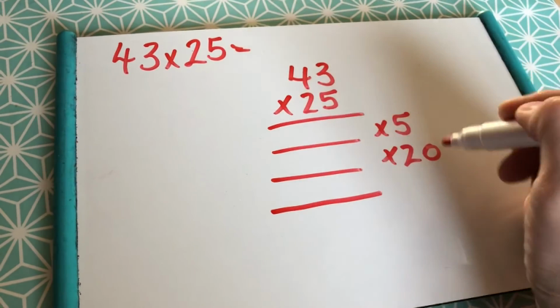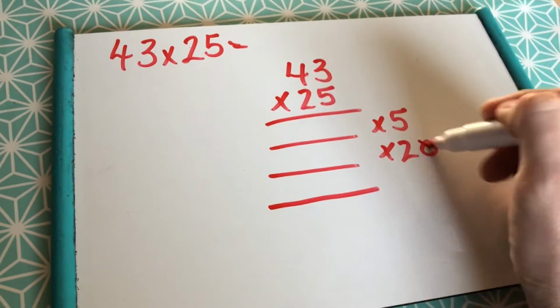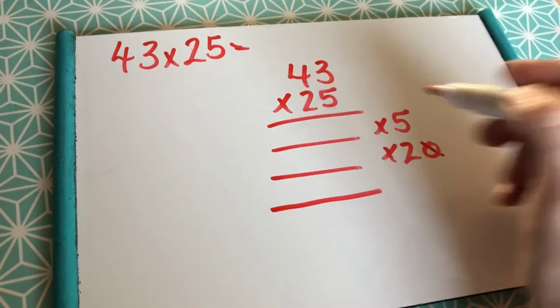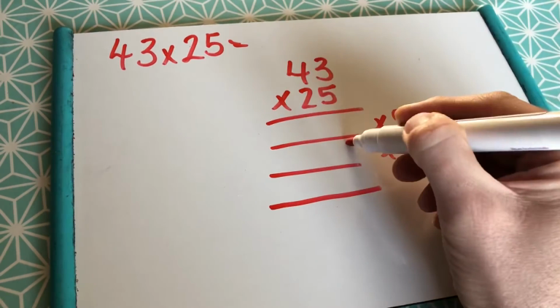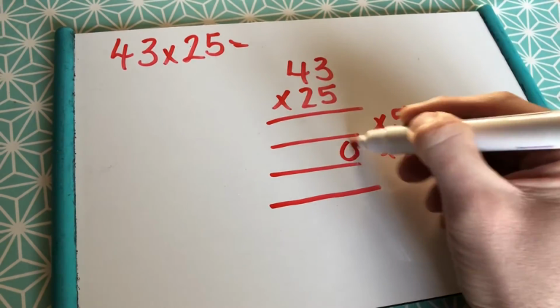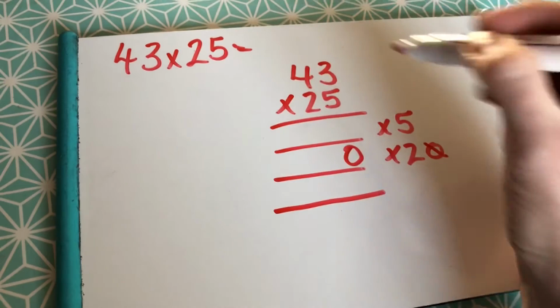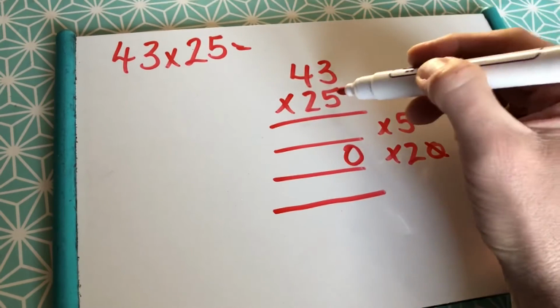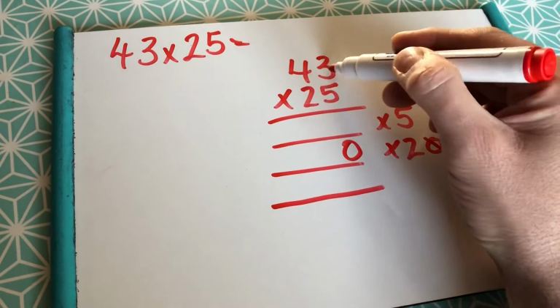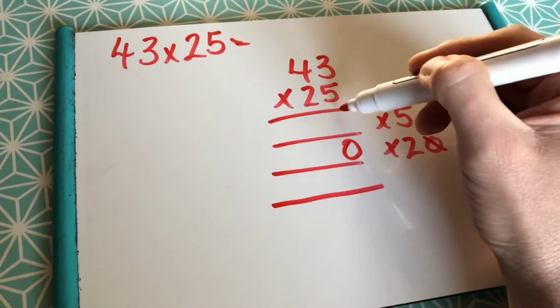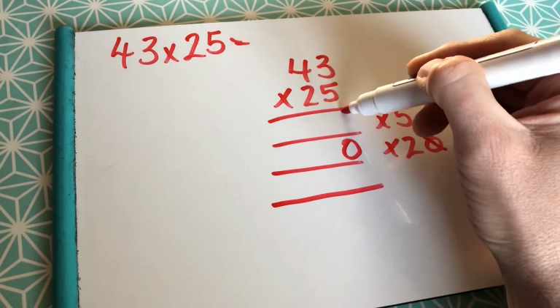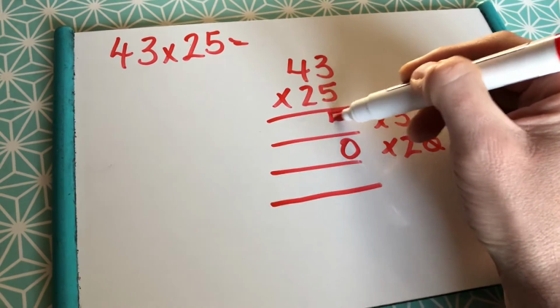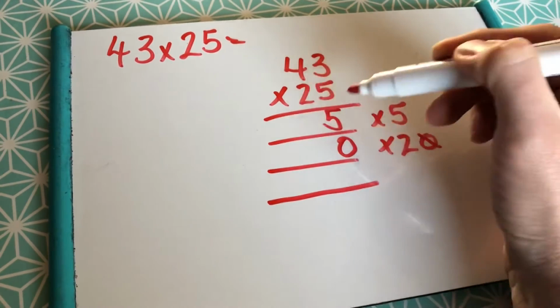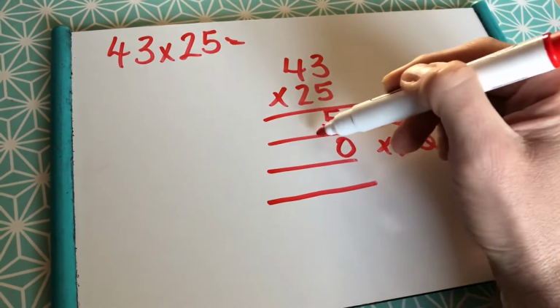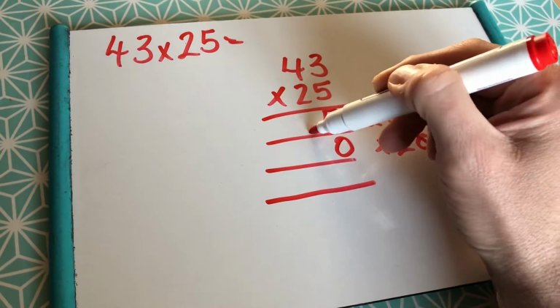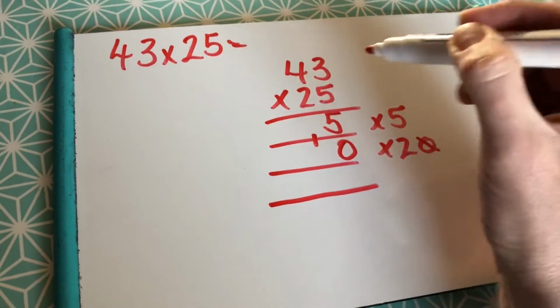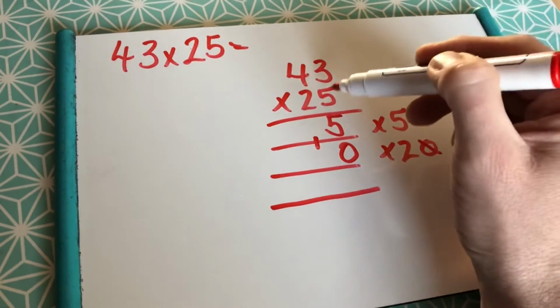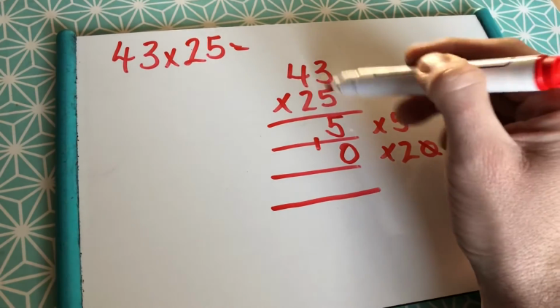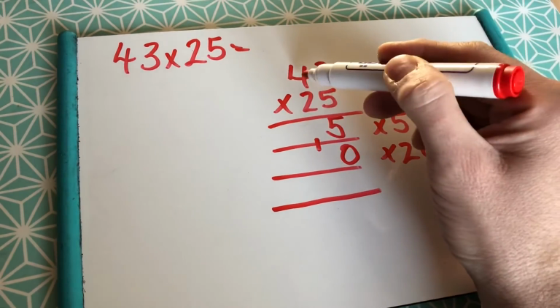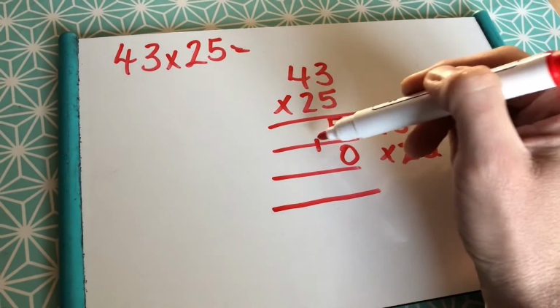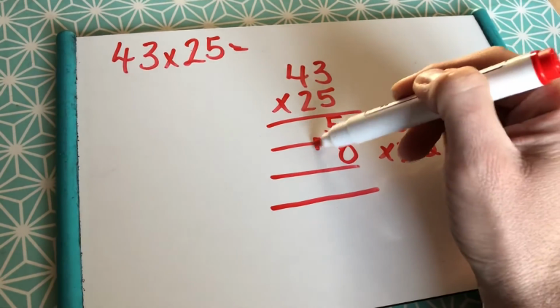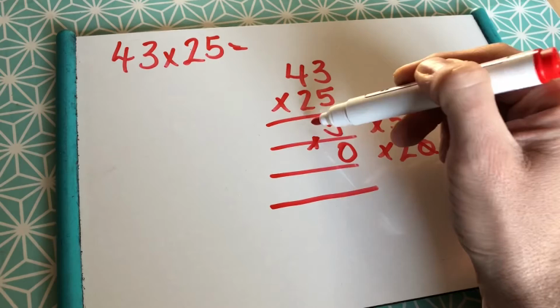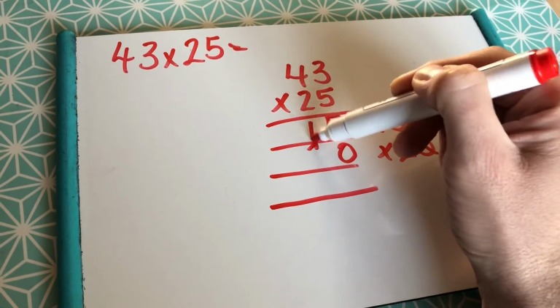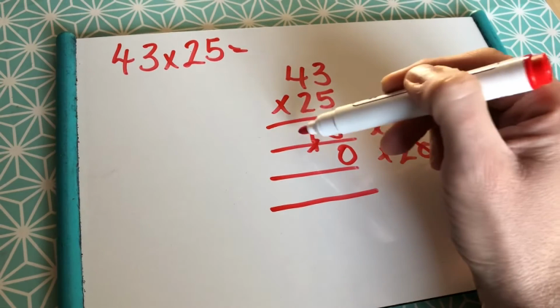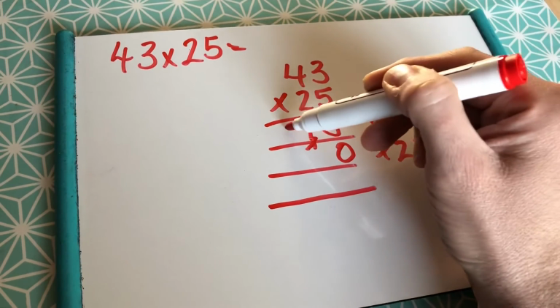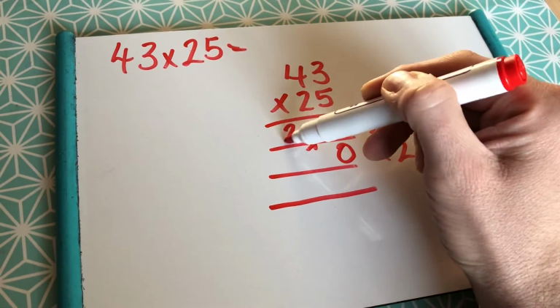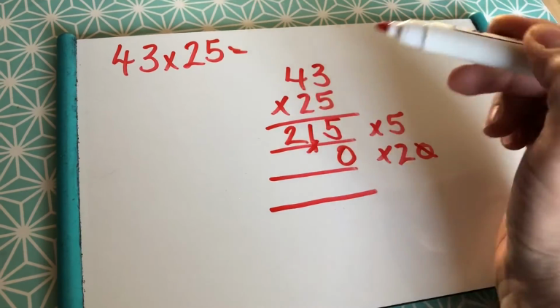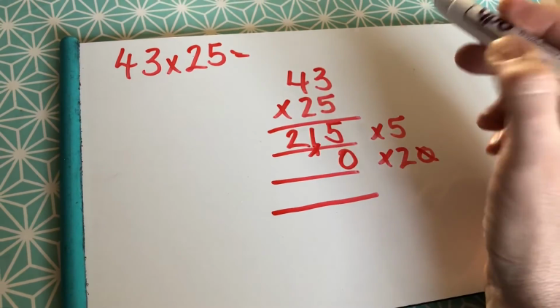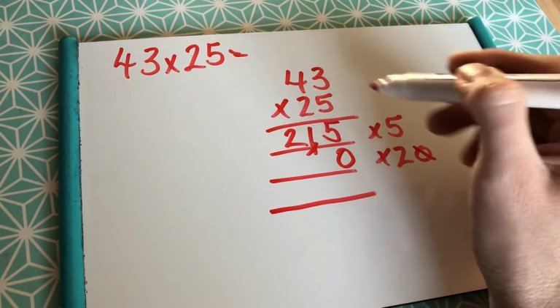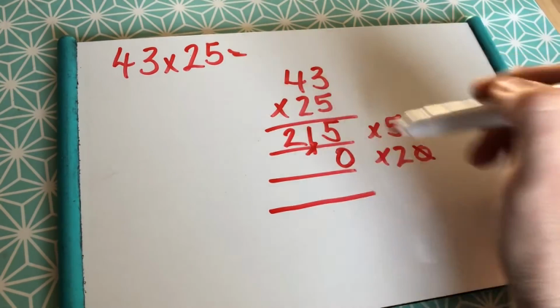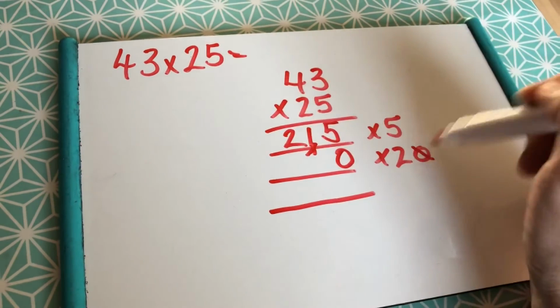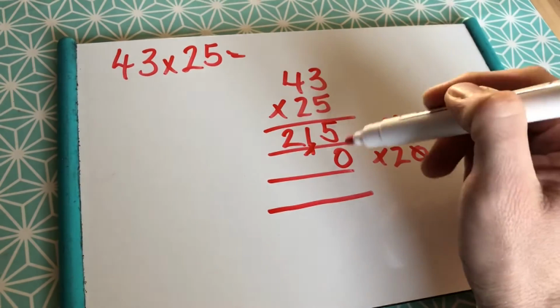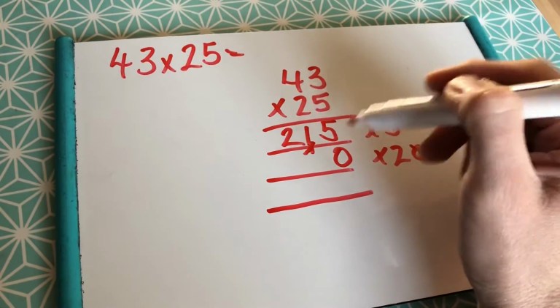So, drop the 0, make it 10 times bigger. 5 3s, 15, carry the 1. 5 4s are 20, add 1, 21. Drop the 0, that's done.